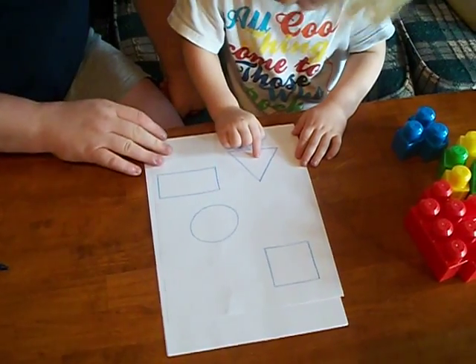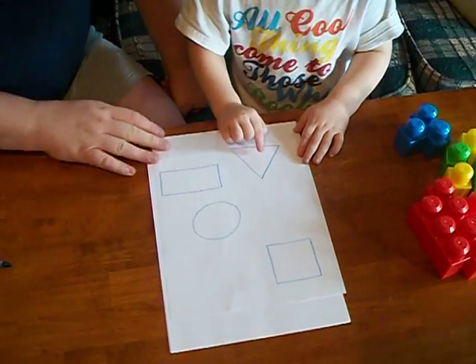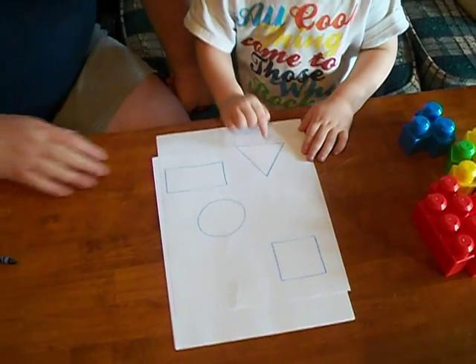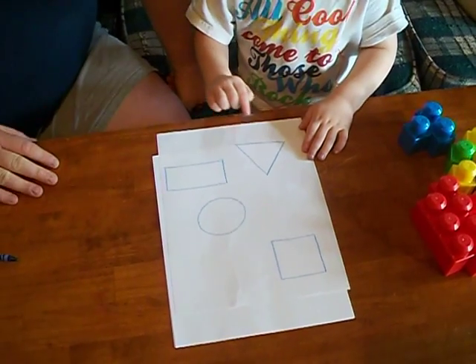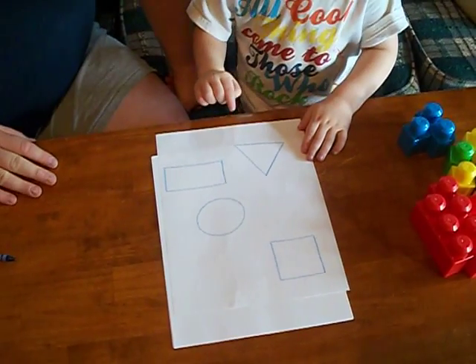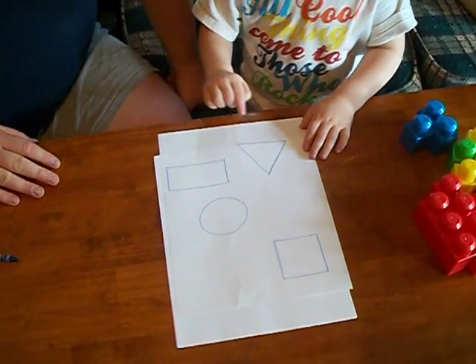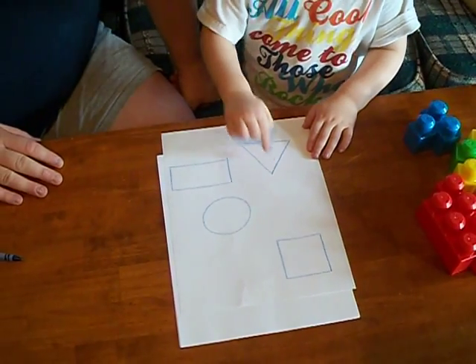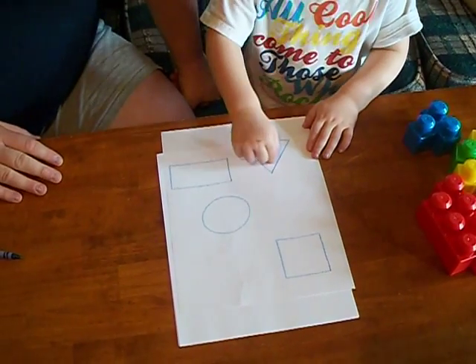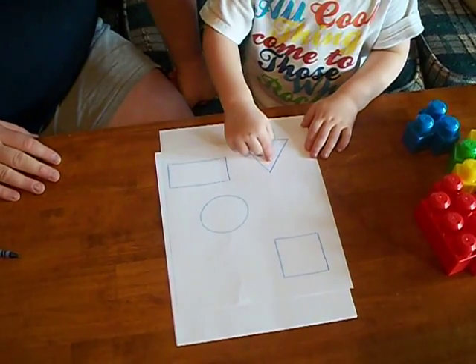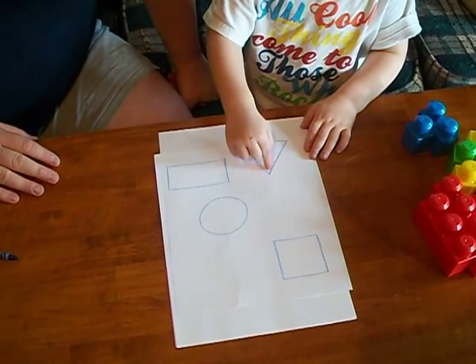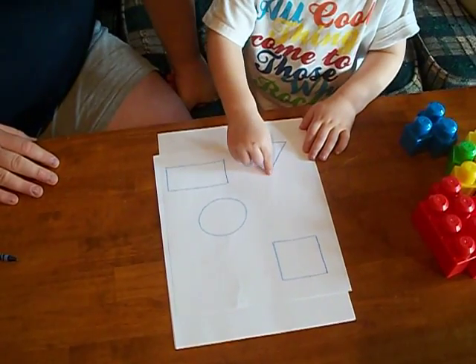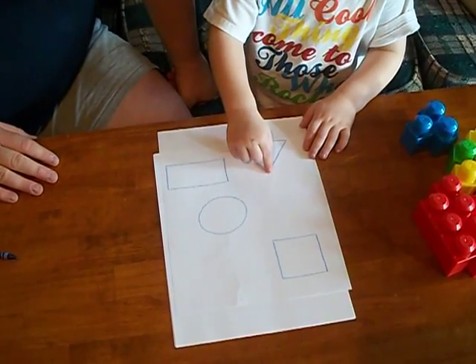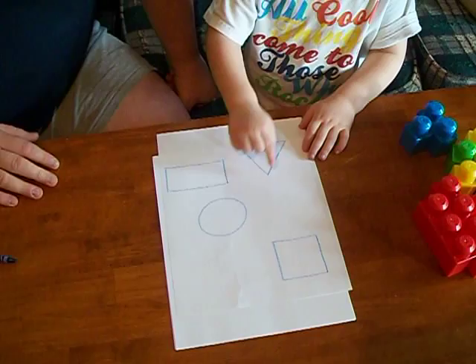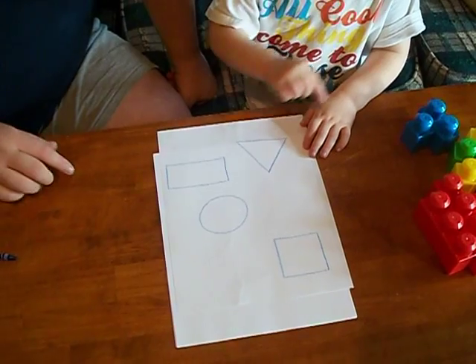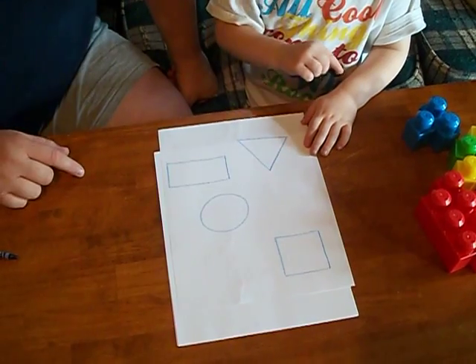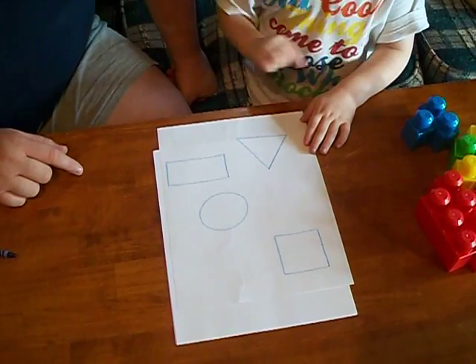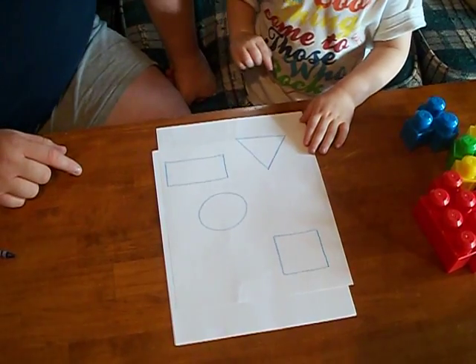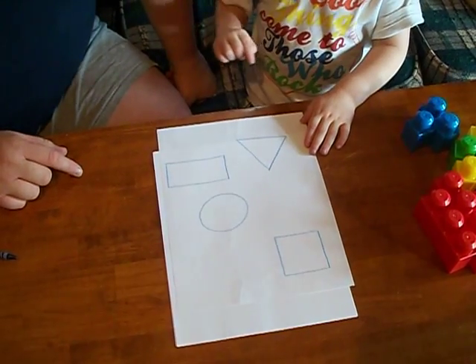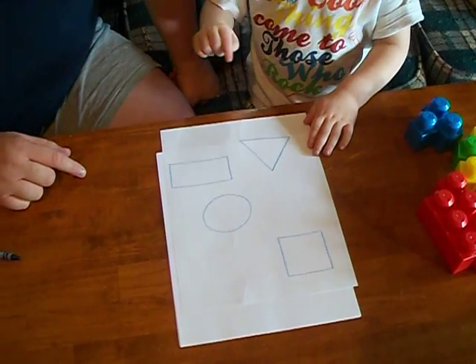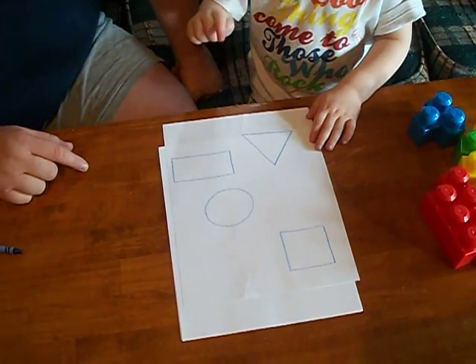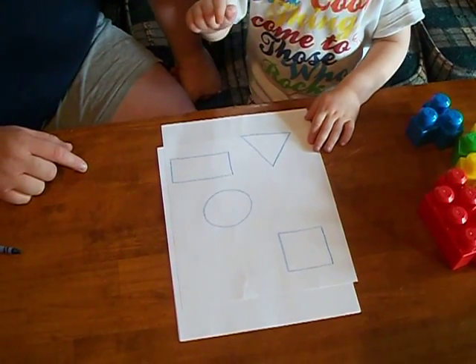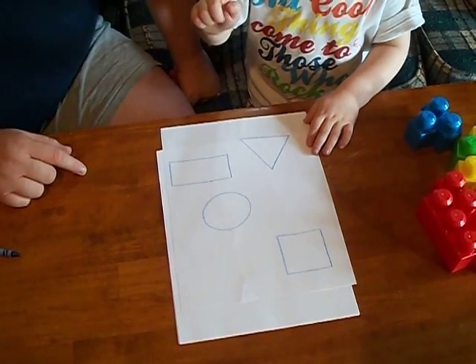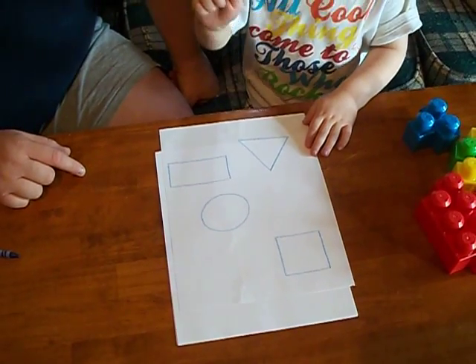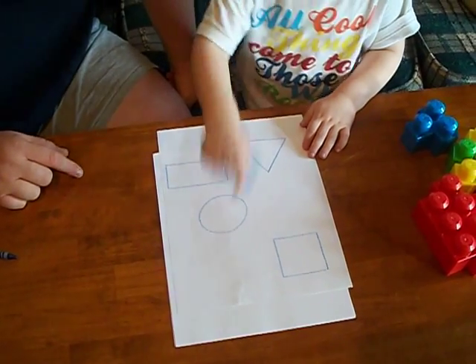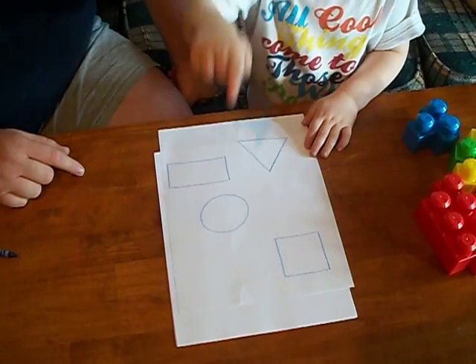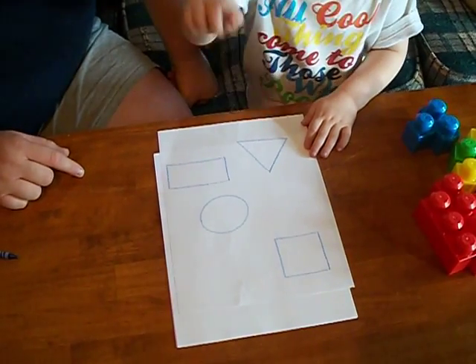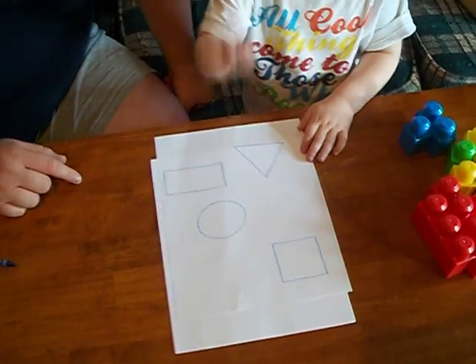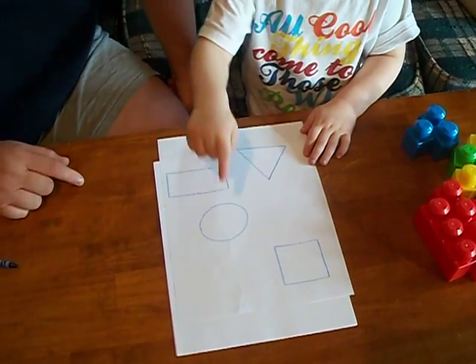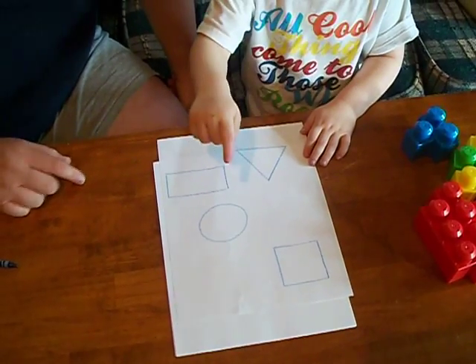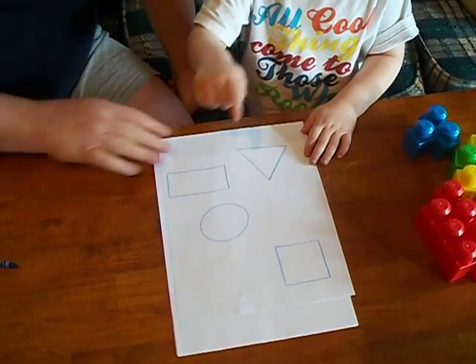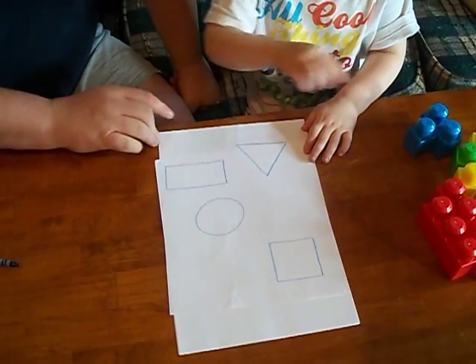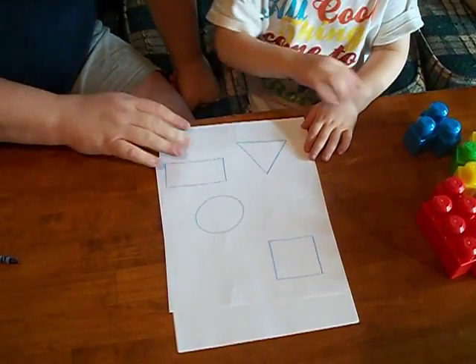Can you point to the circle? That's the triangle. Which one's the circle? Point to the circle. Good job. Good job.